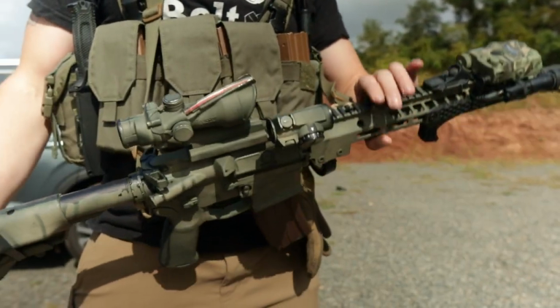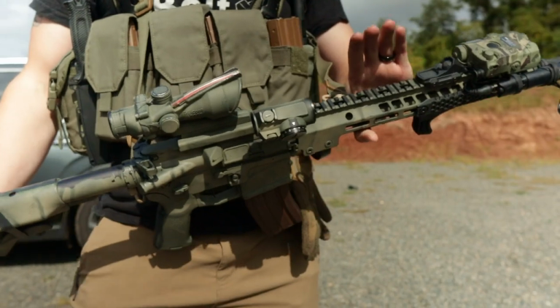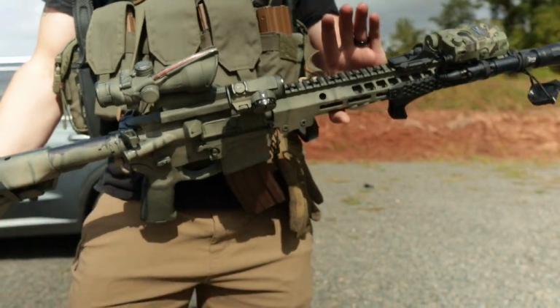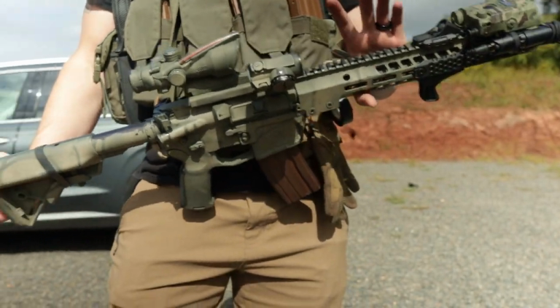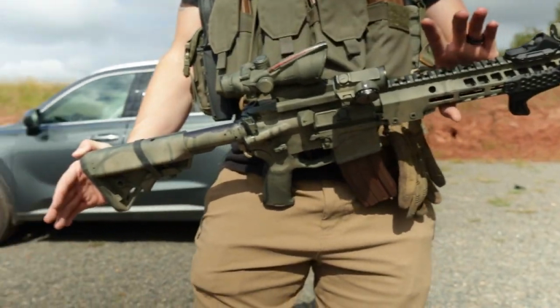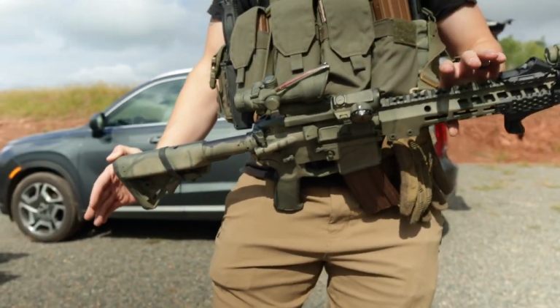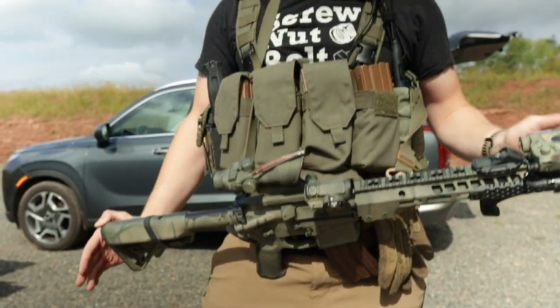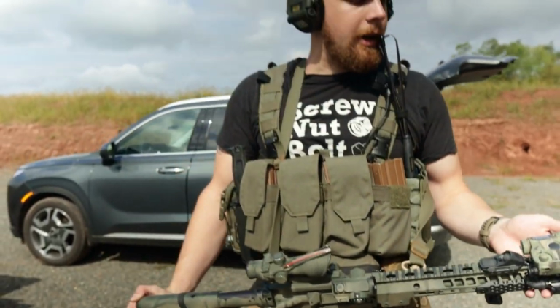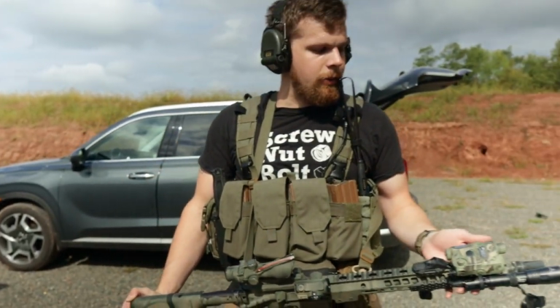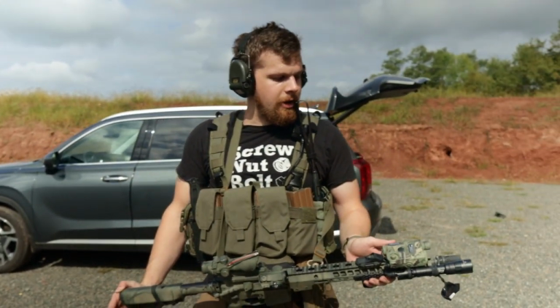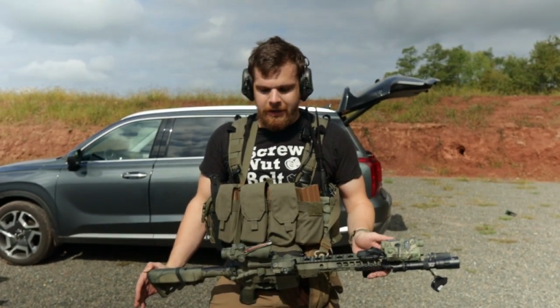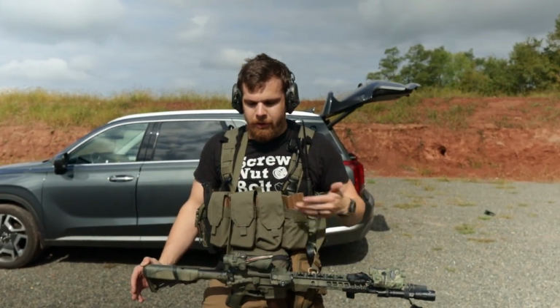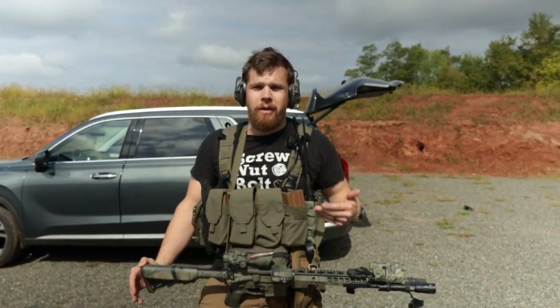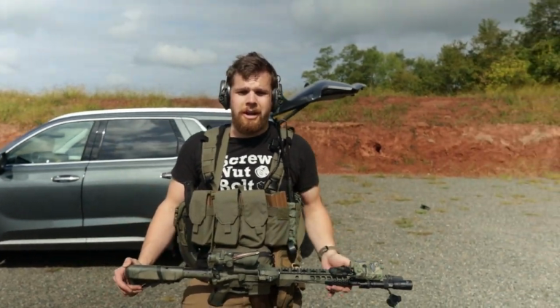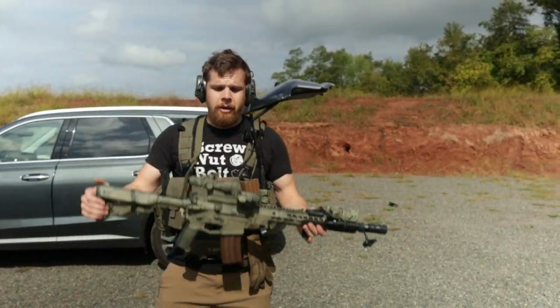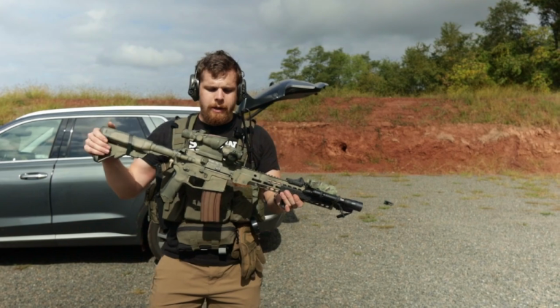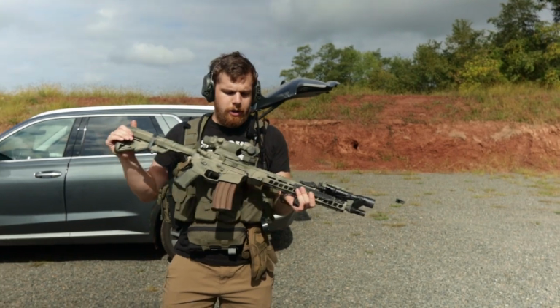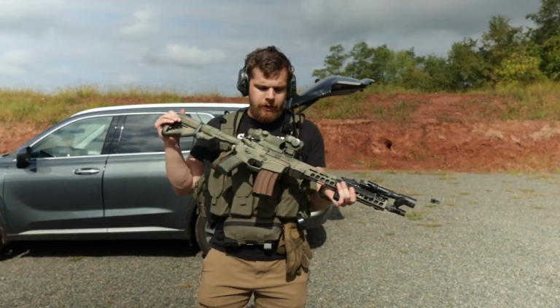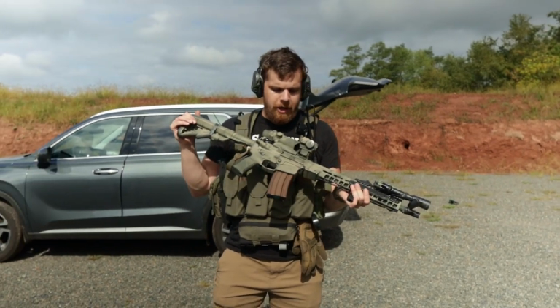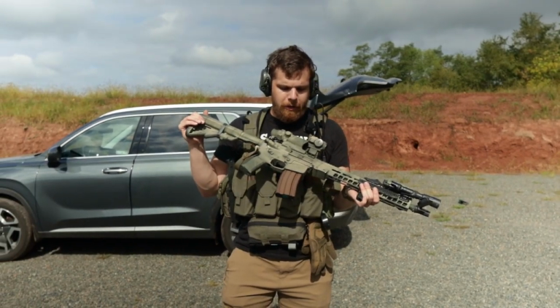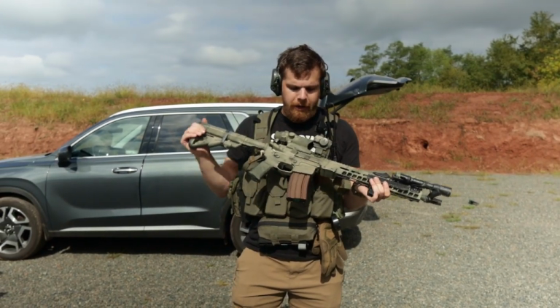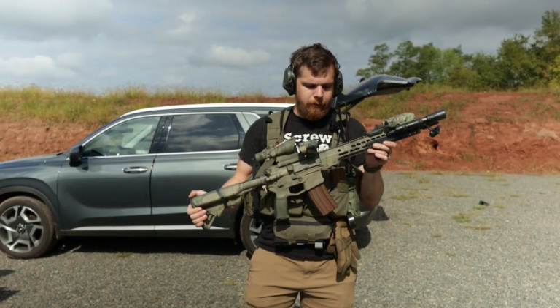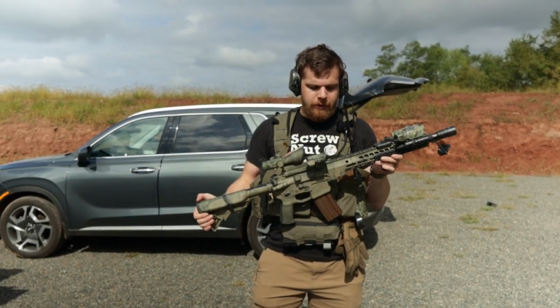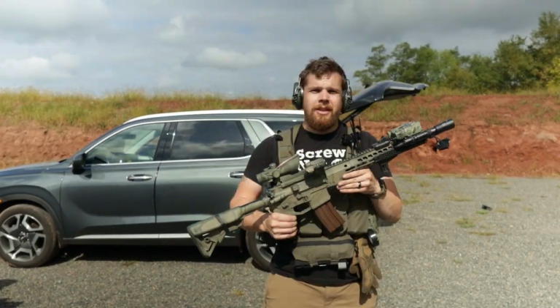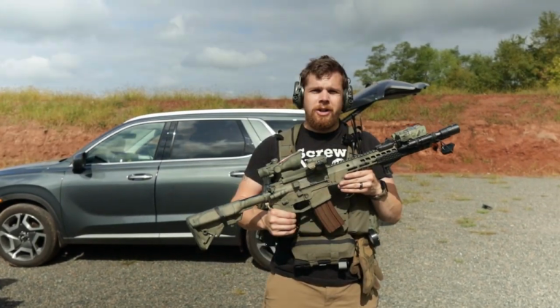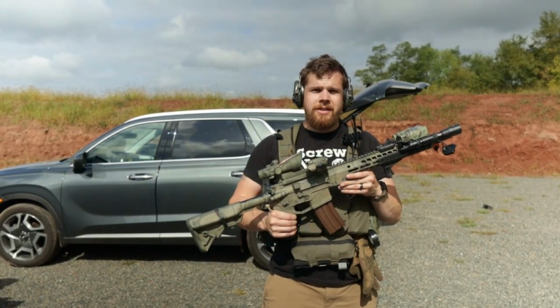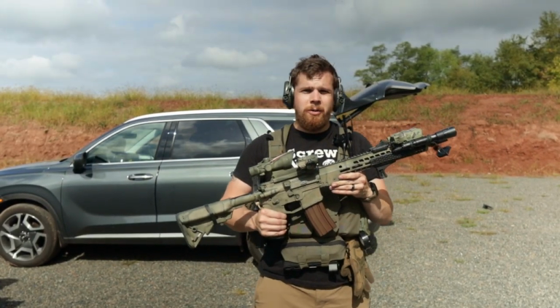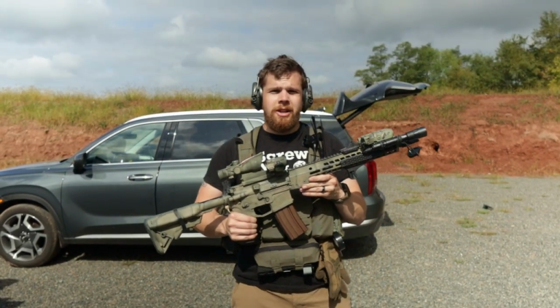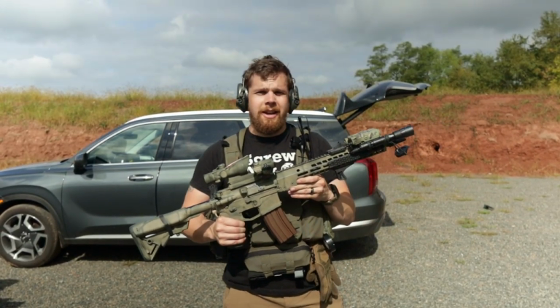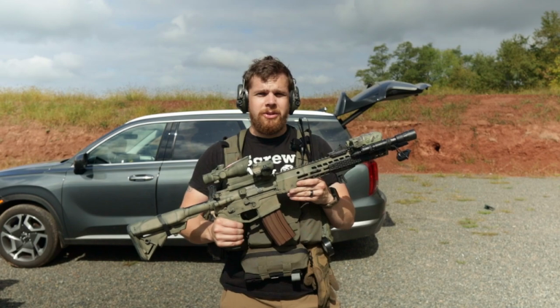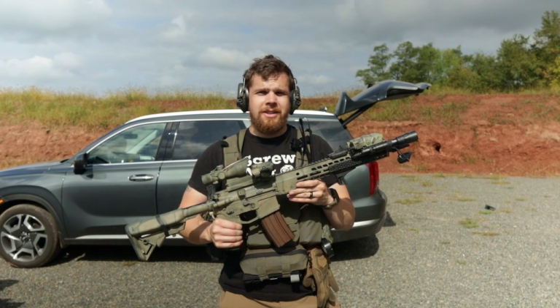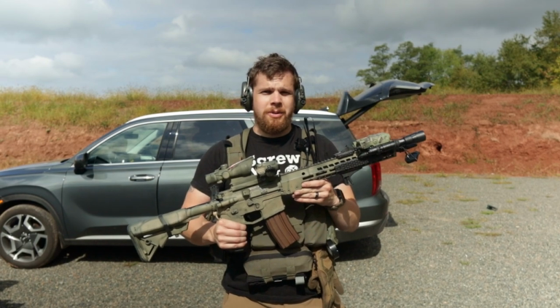Hope you guys liked this little video. It was just something I wanted to show everybody what I'm running as far as a primary fighting rifle goes. Thanks for watching — I appreciate it, and we'll see you guys in the next one.